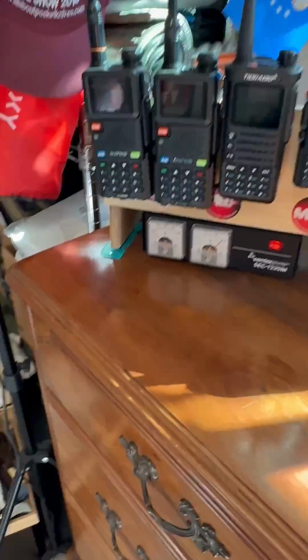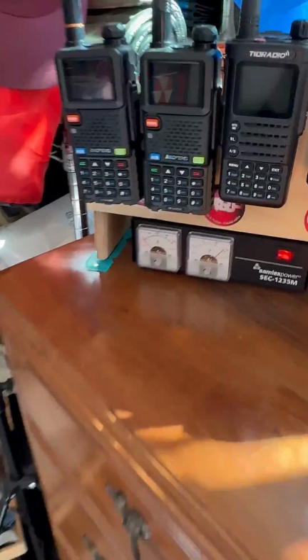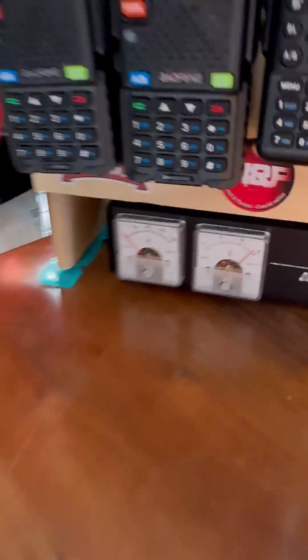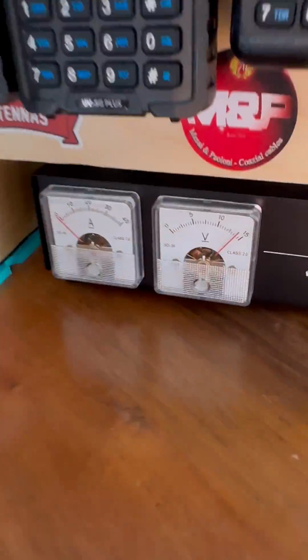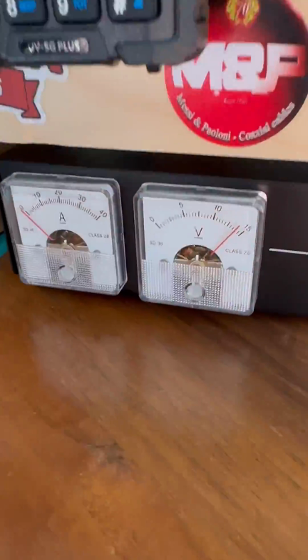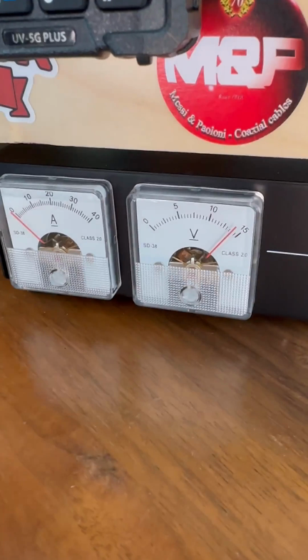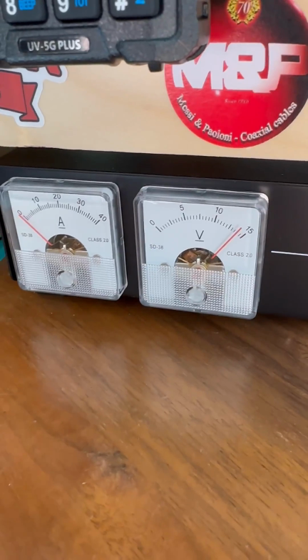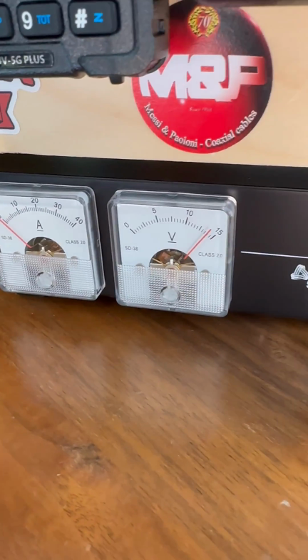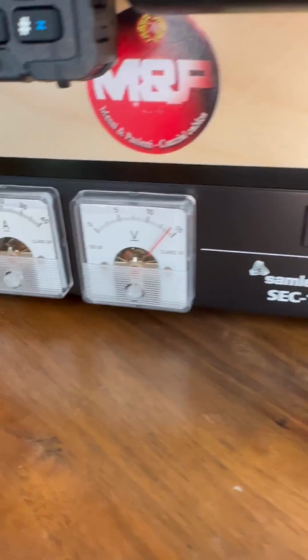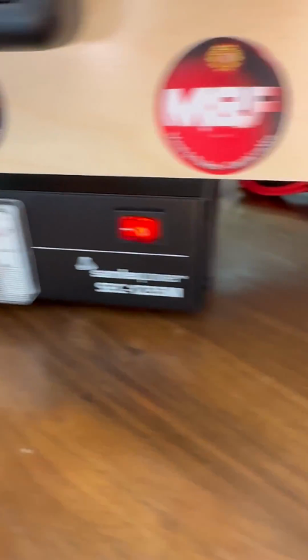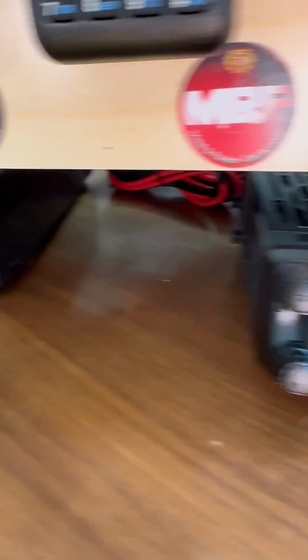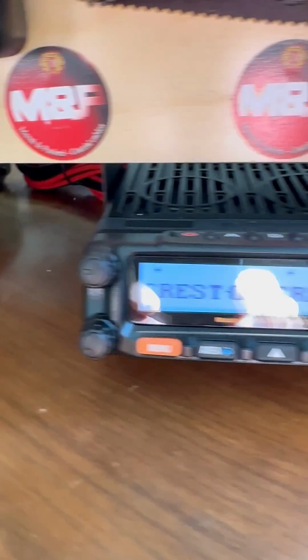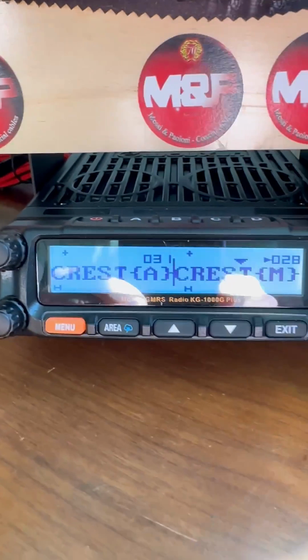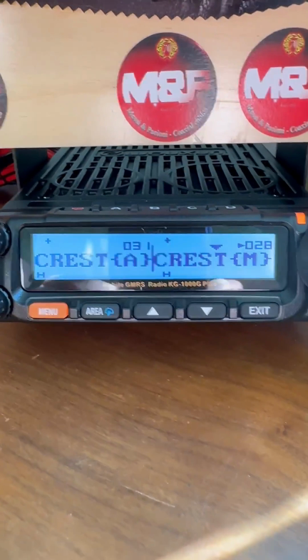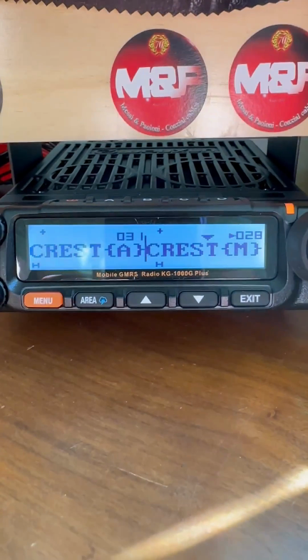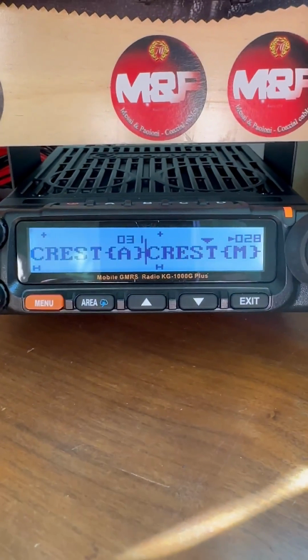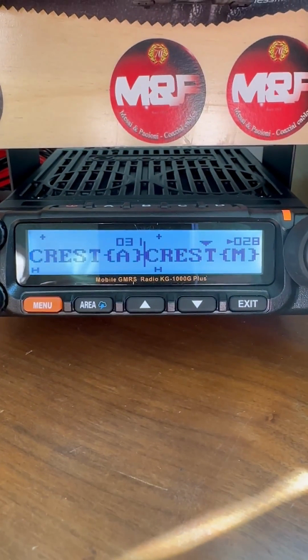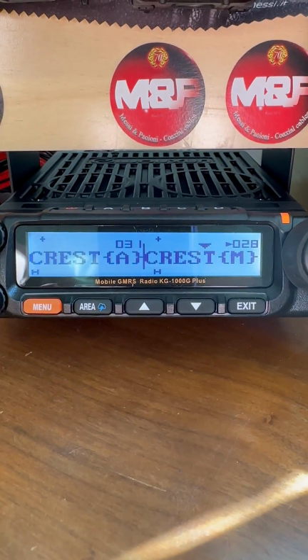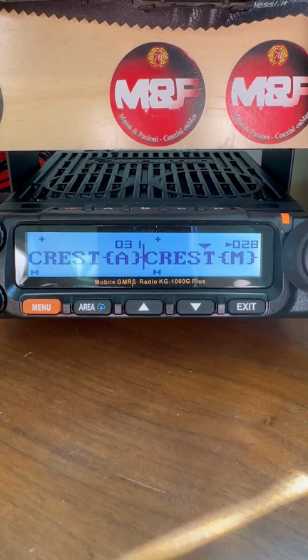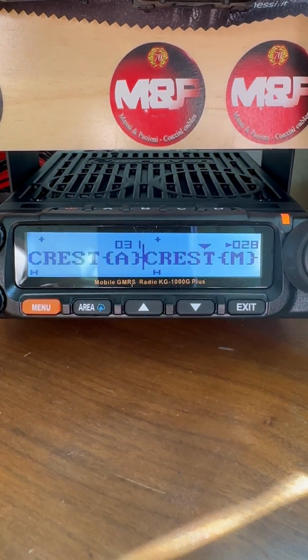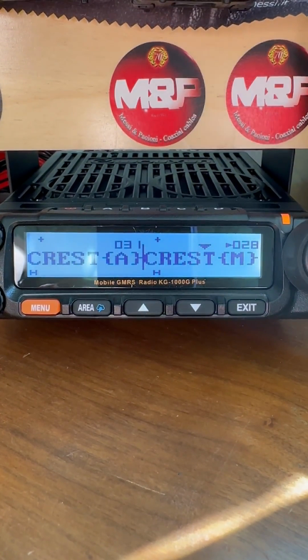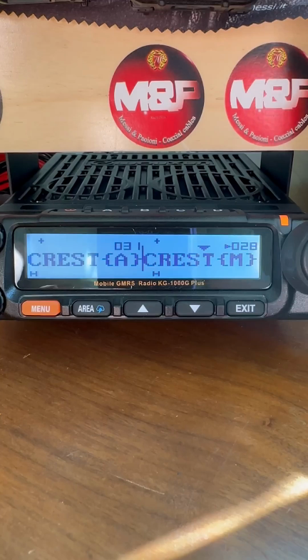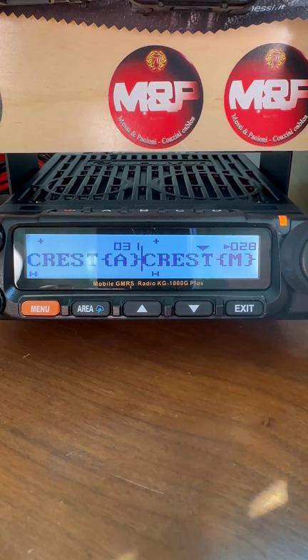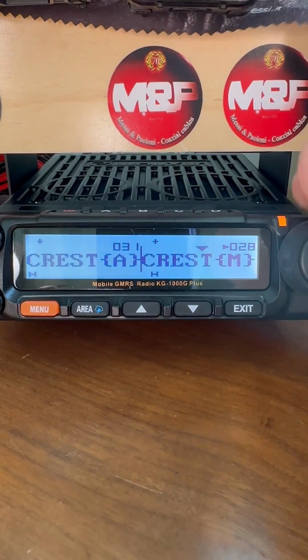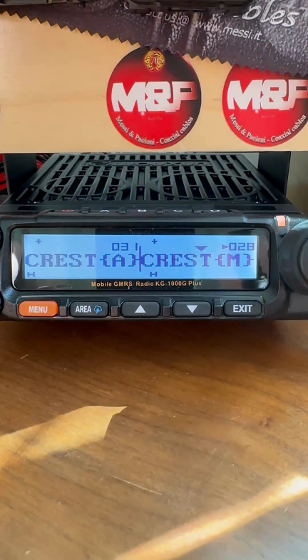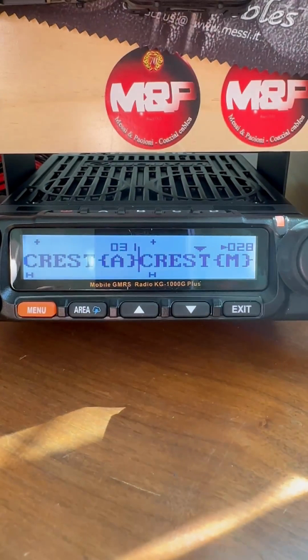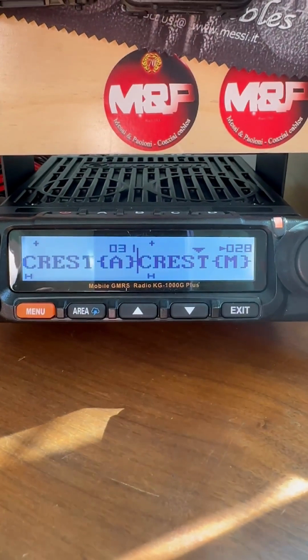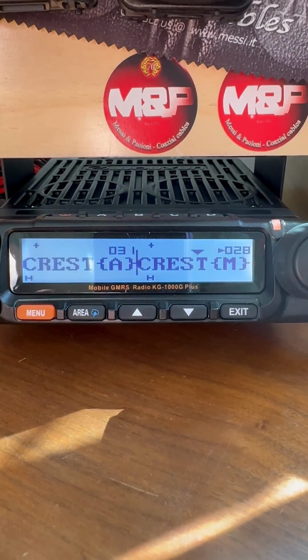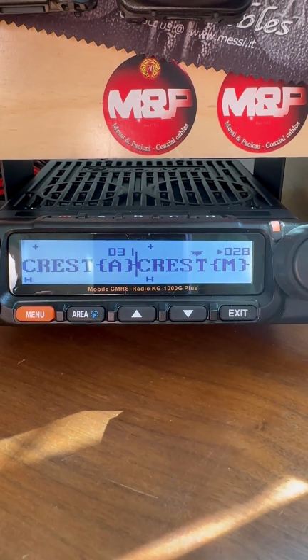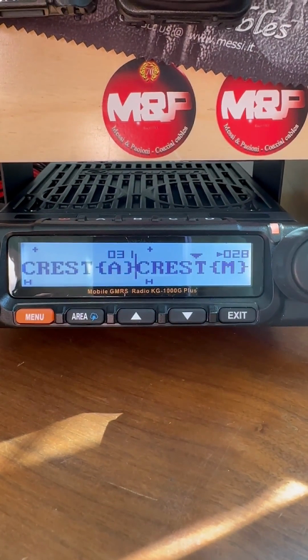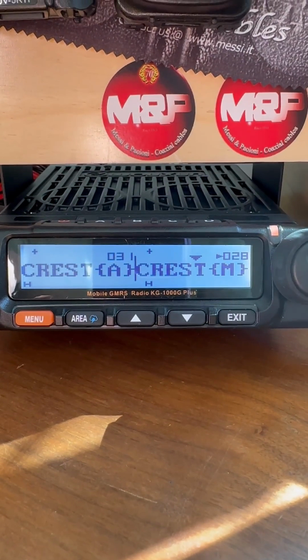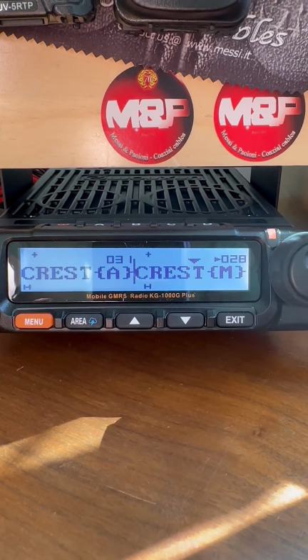And here we are, we're back in the office. There is my power — I like them gauges. And we're going to be listening to just a little talking back and forth.